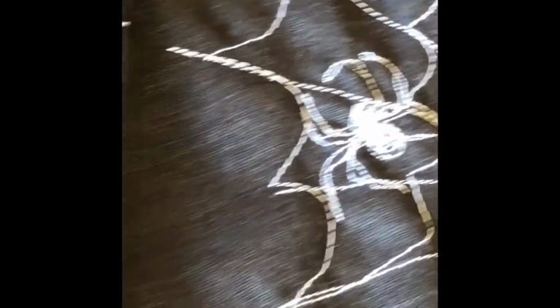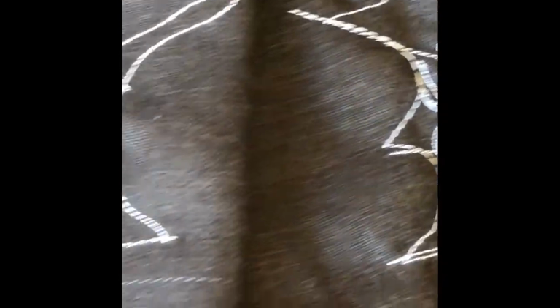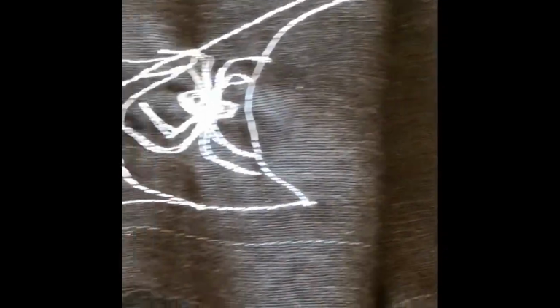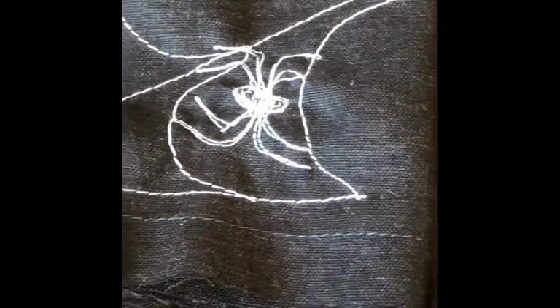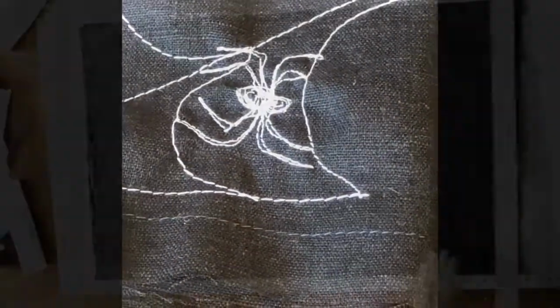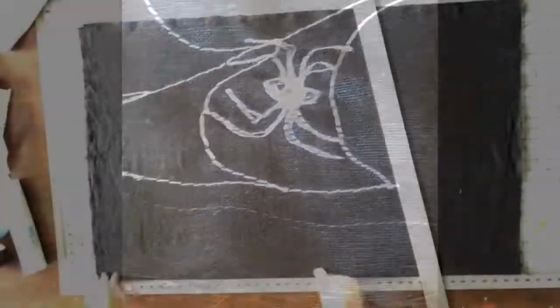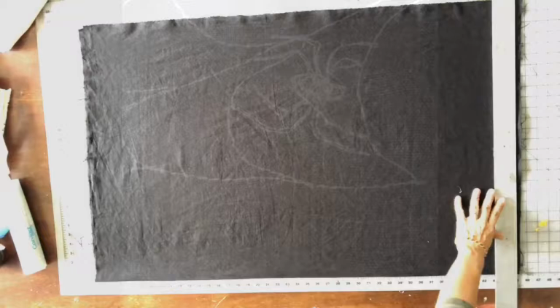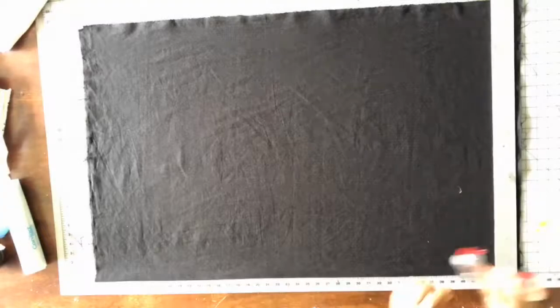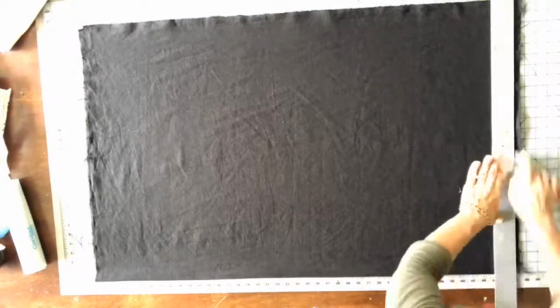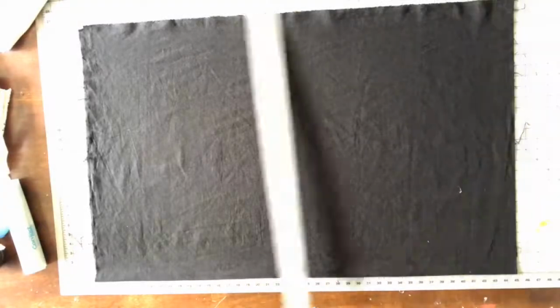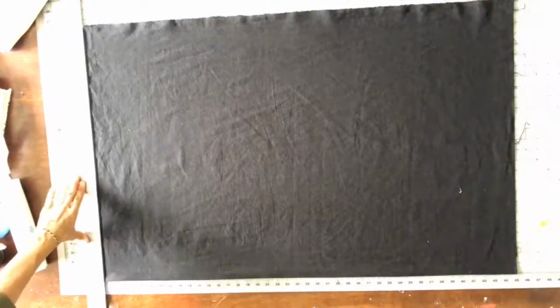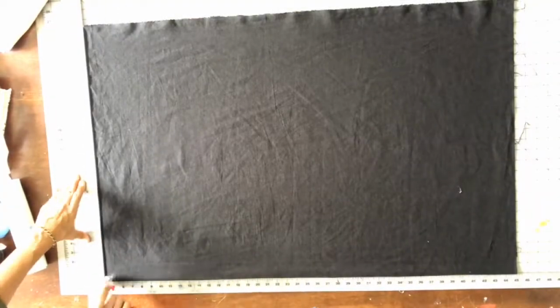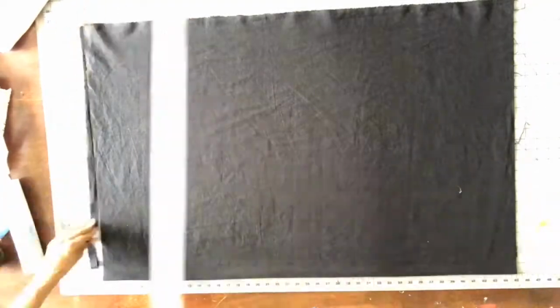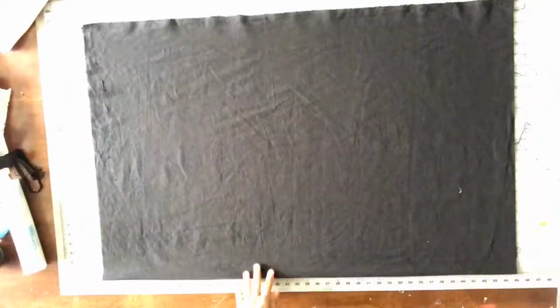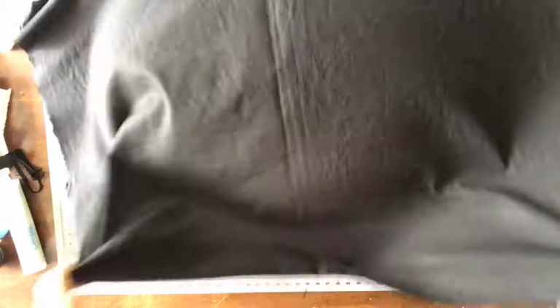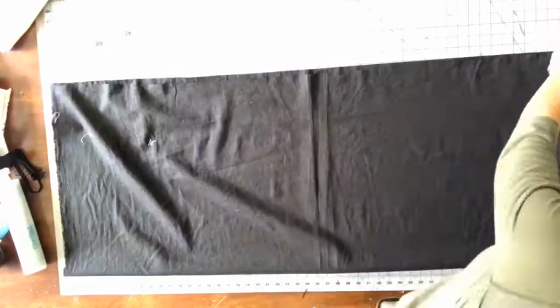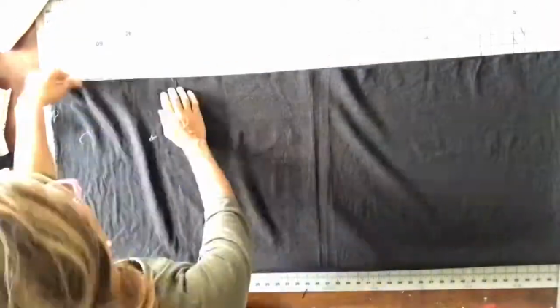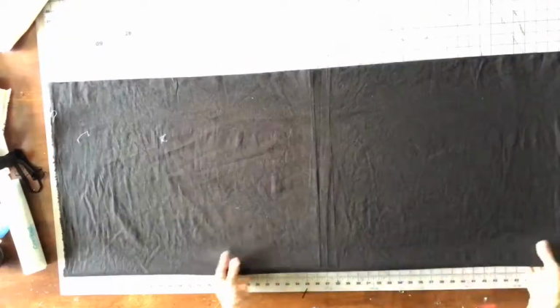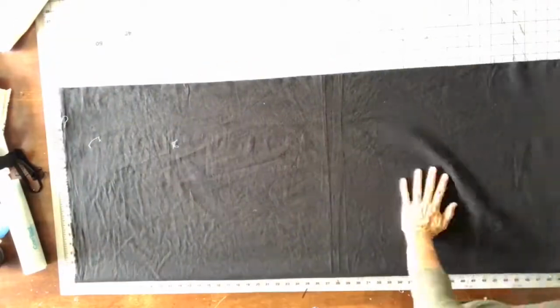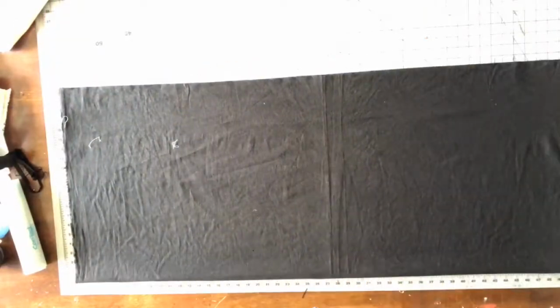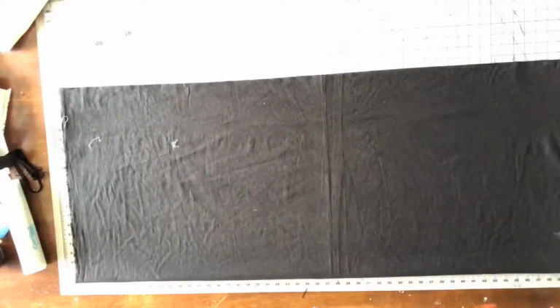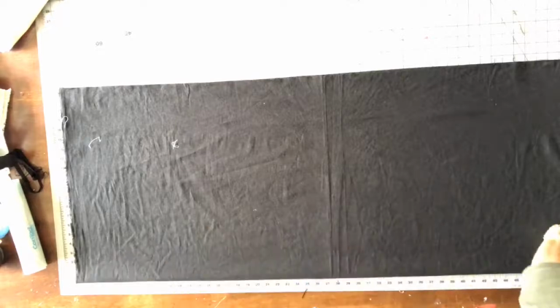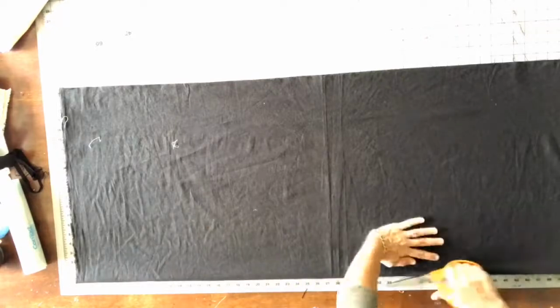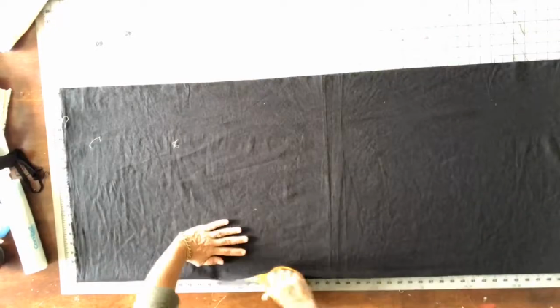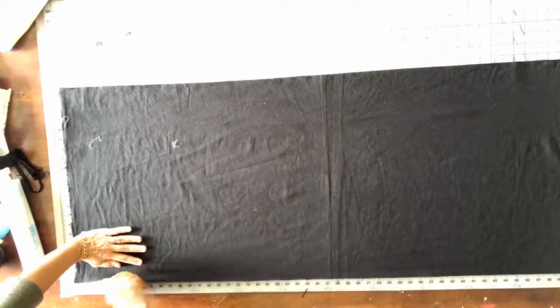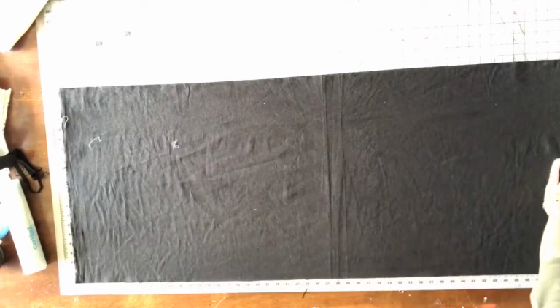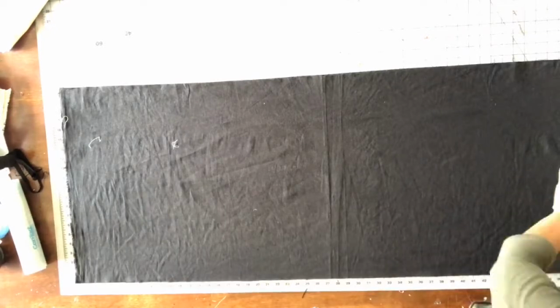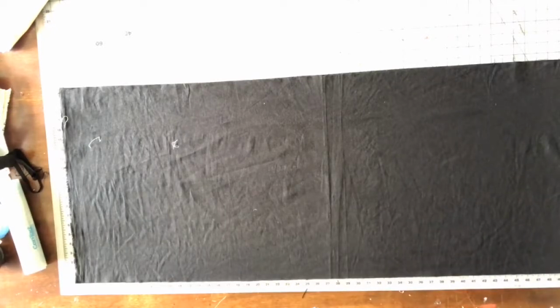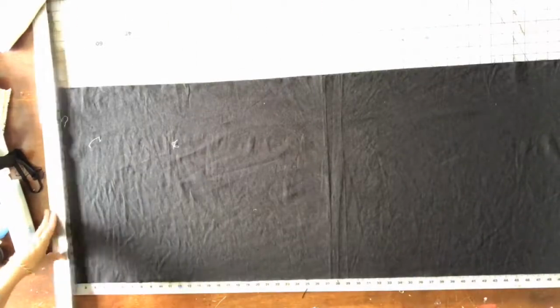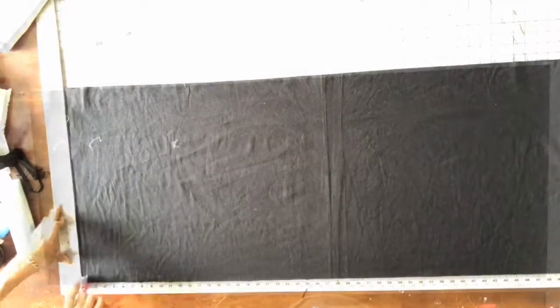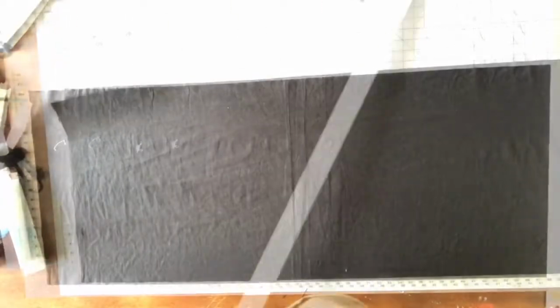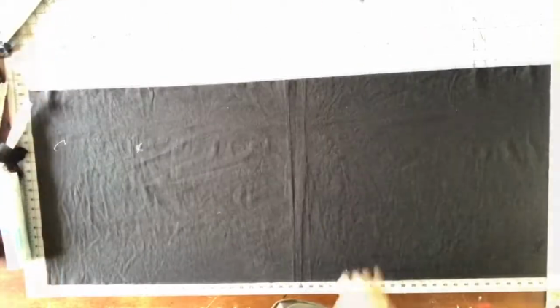The first thing you want to do is wash and dry your fabric so that it'll be pre-shrunk. Go ahead and square up your fabric — I'll put a video above on how to cut fabric straight and square — and then you're ready to go.